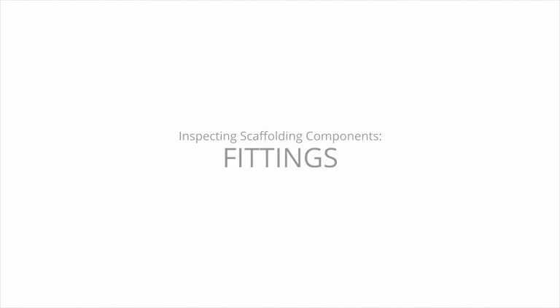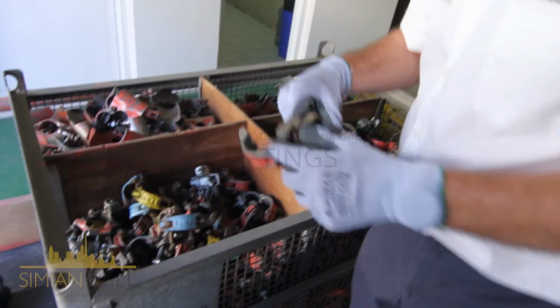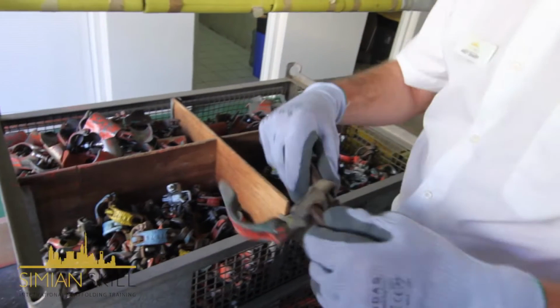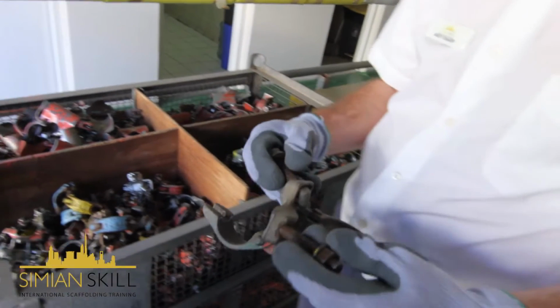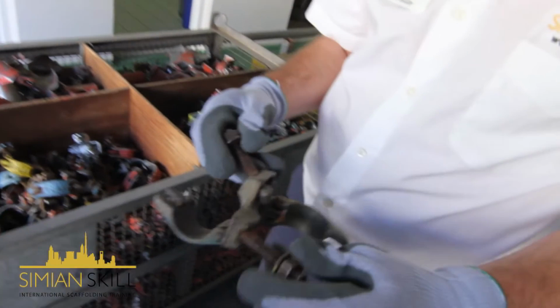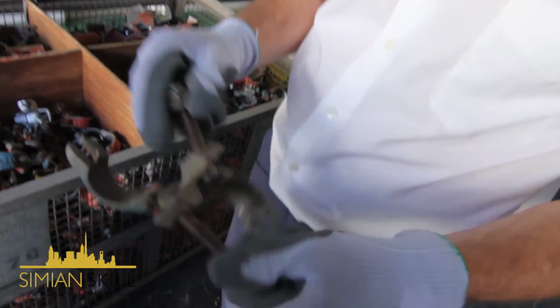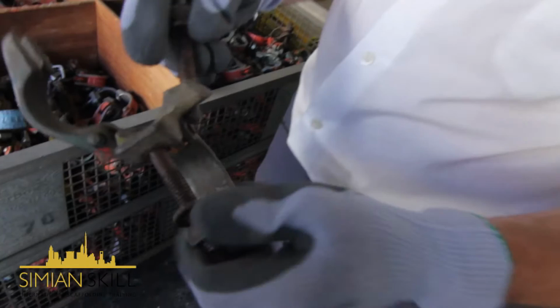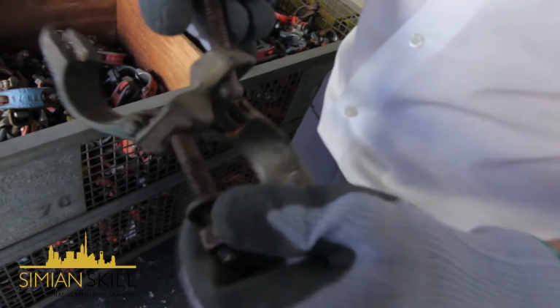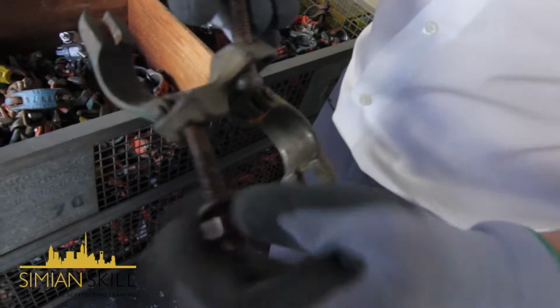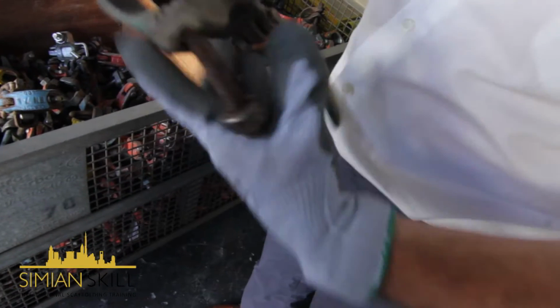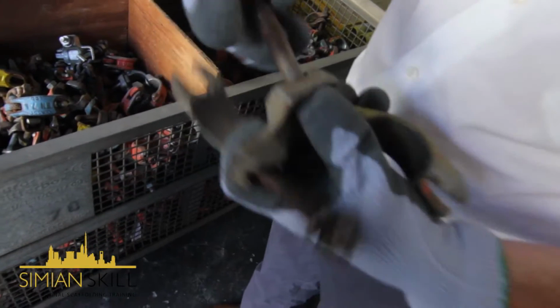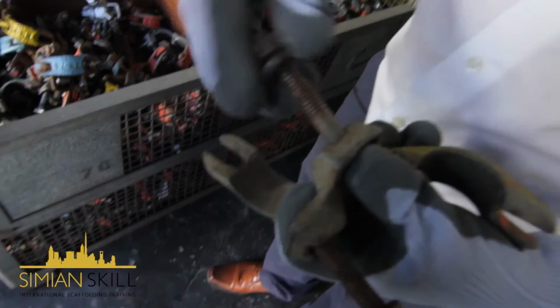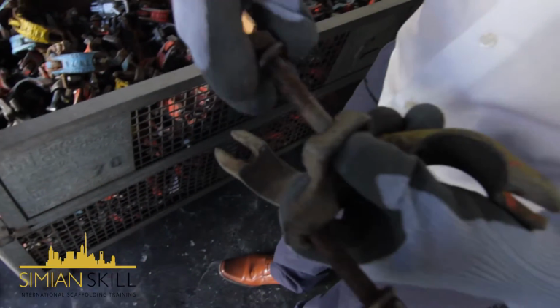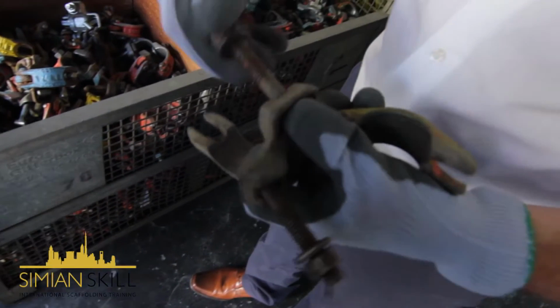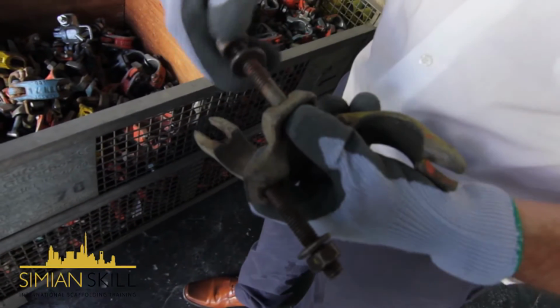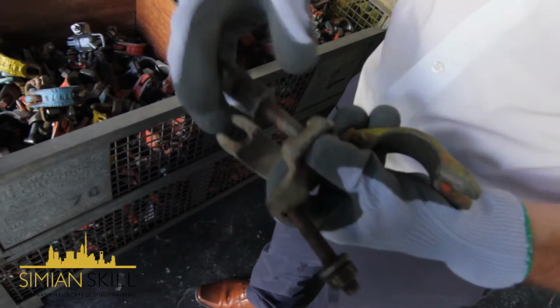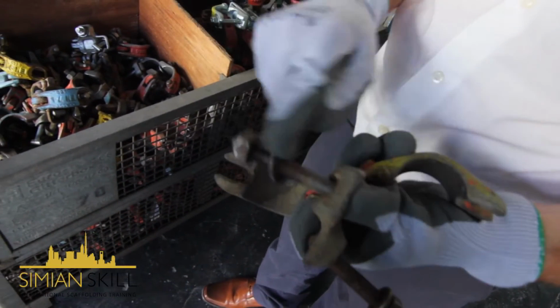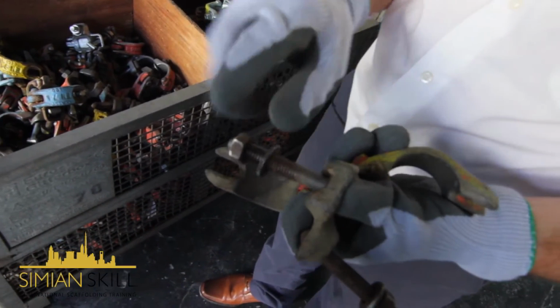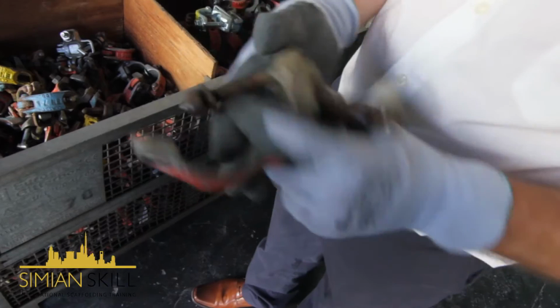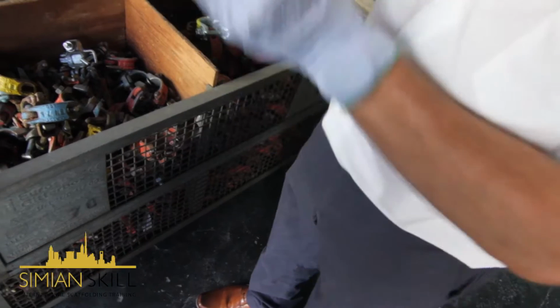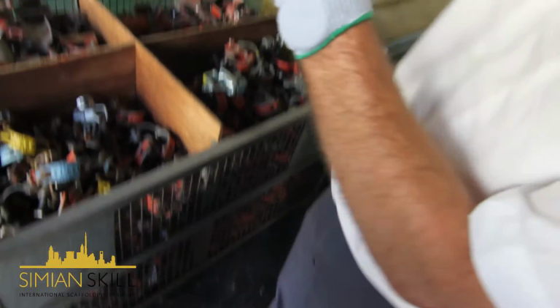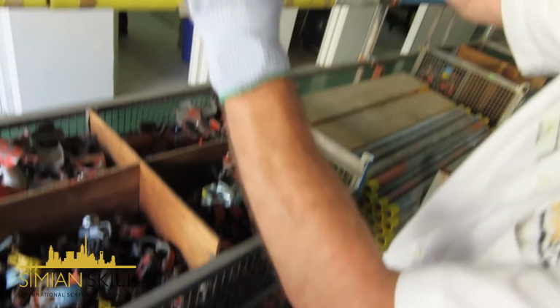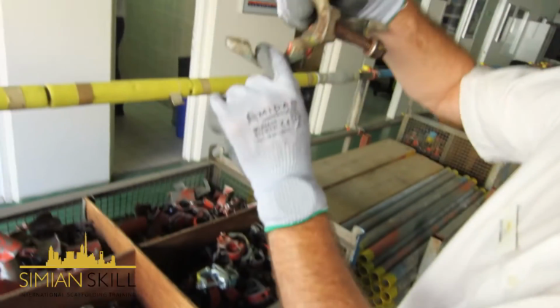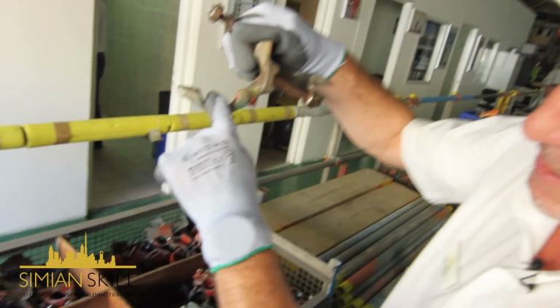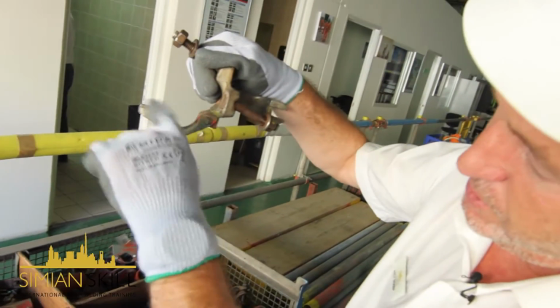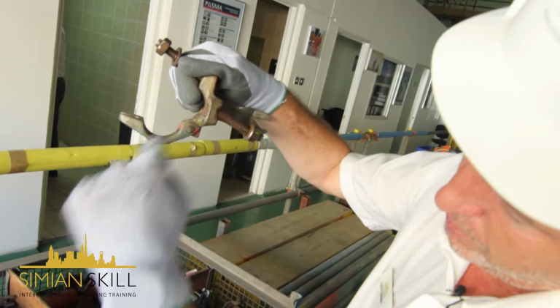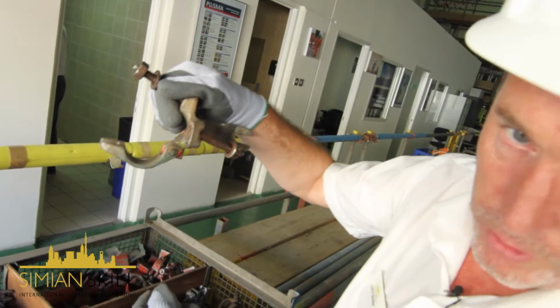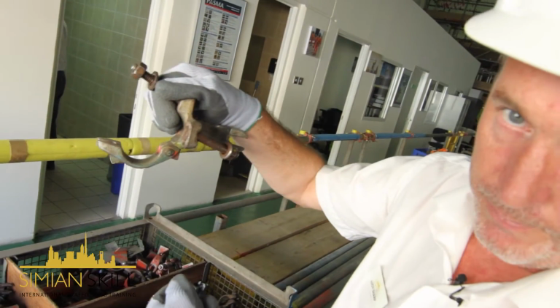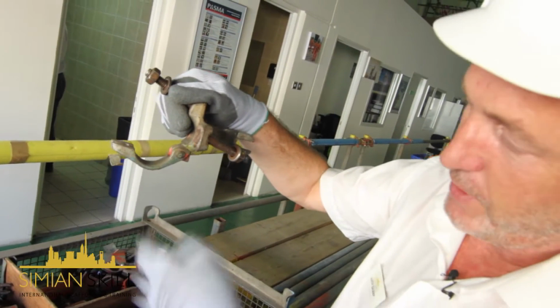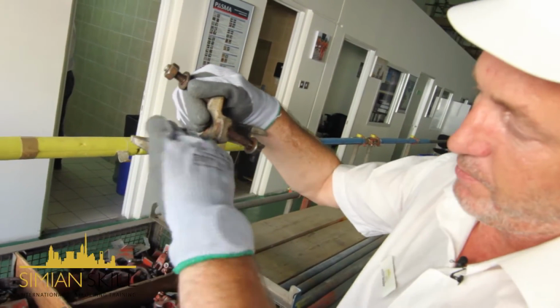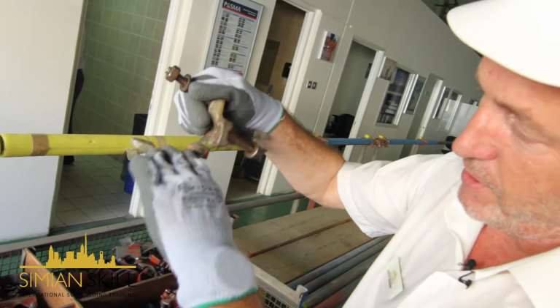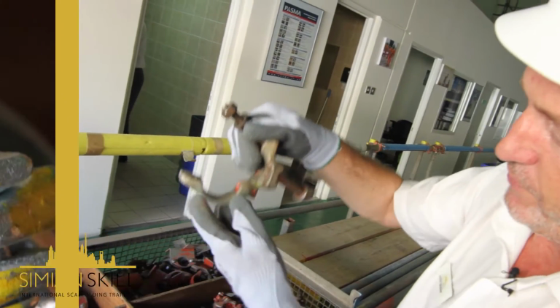When we come to checking these, we need to make sure that the thread is clear, no damage. We need to make sure that the gate stays at that position and doesn't drop down, because then it becomes a dangerous fitting.